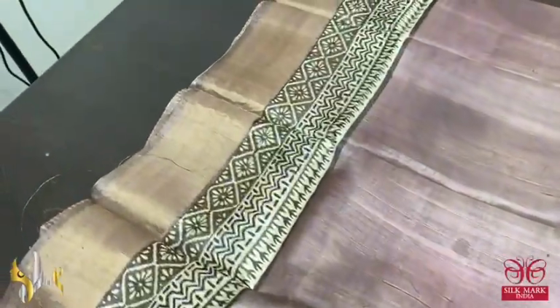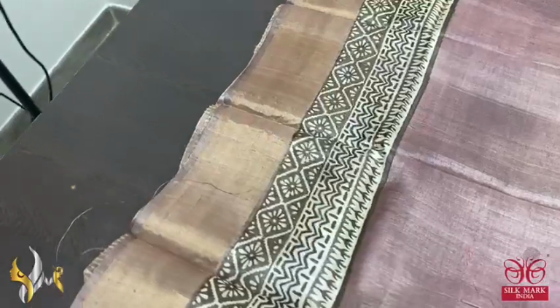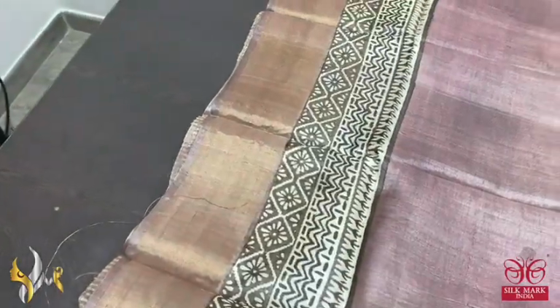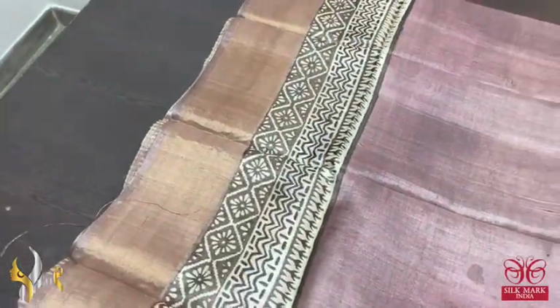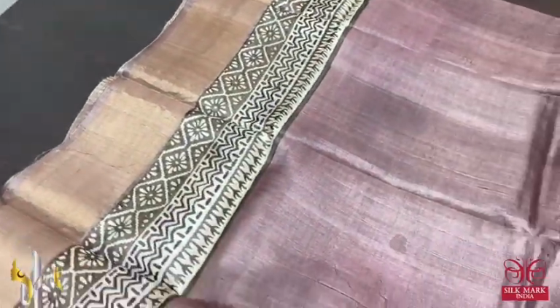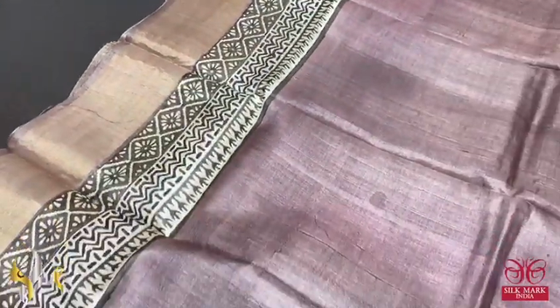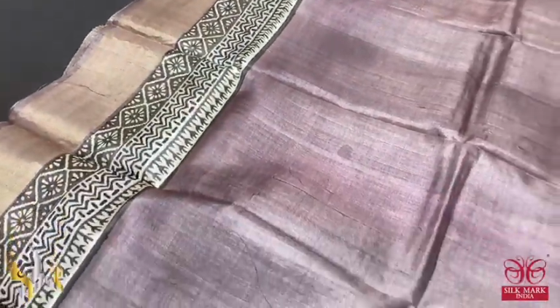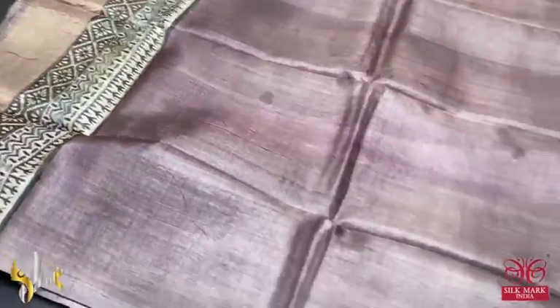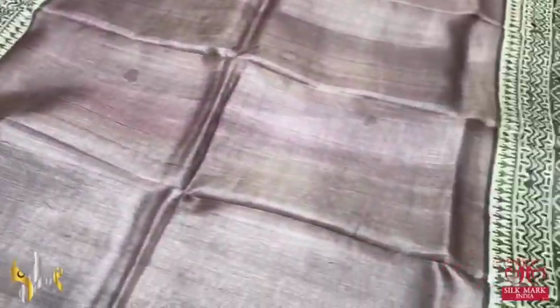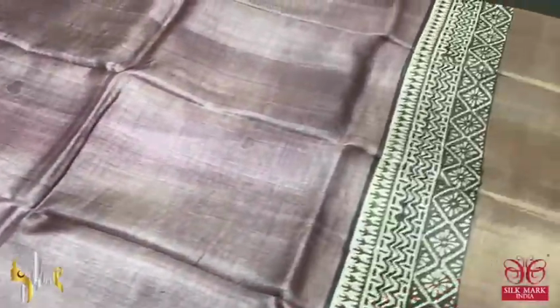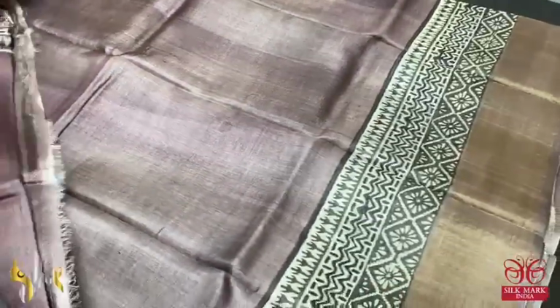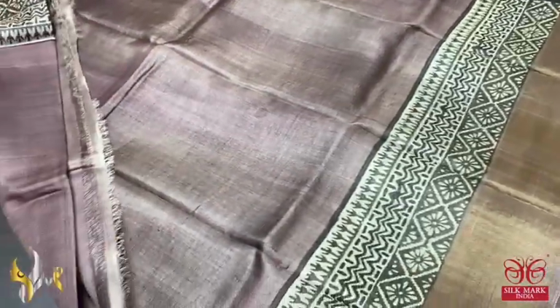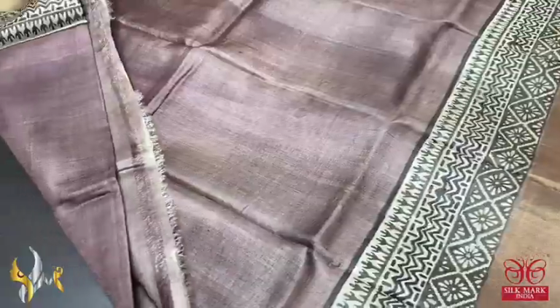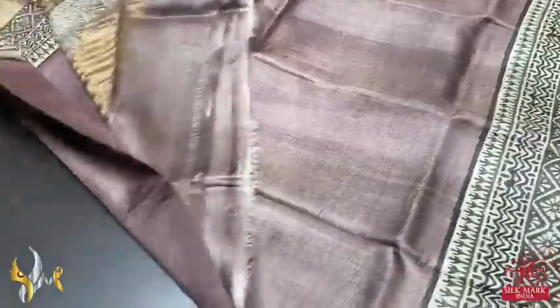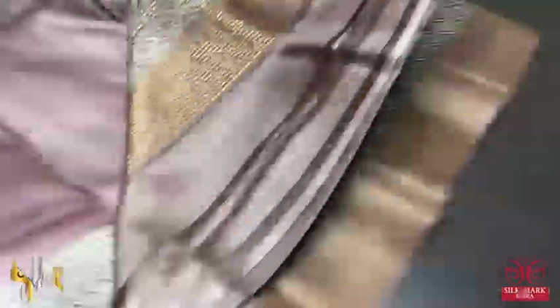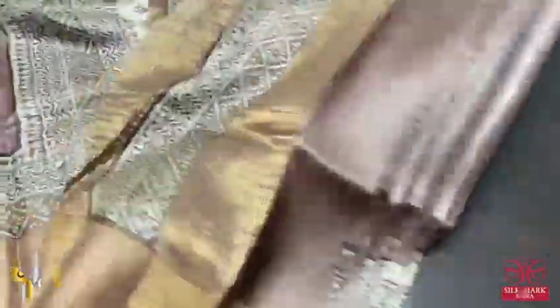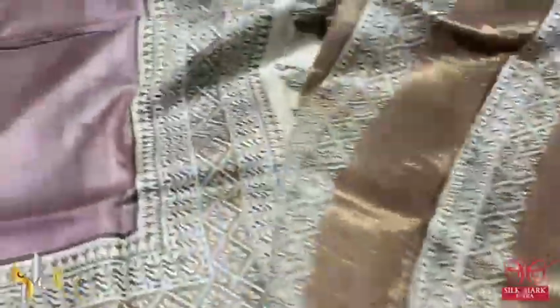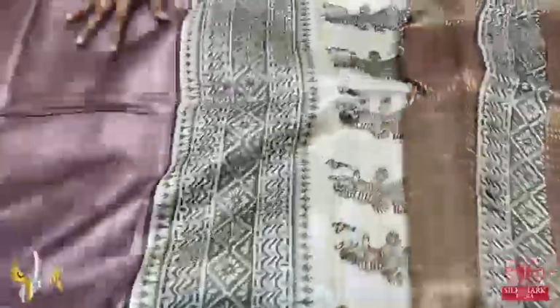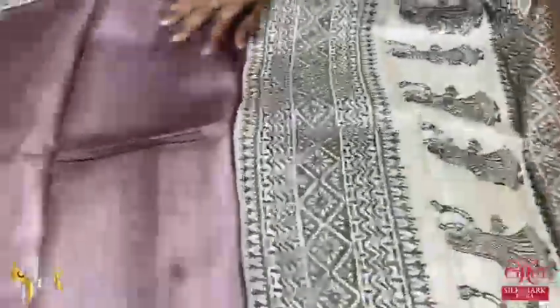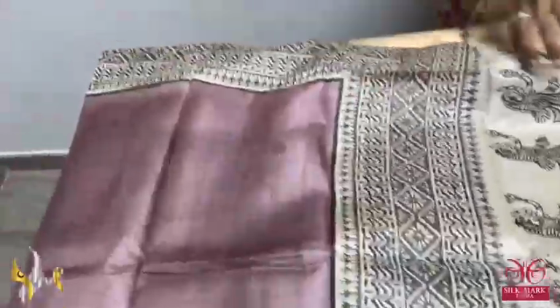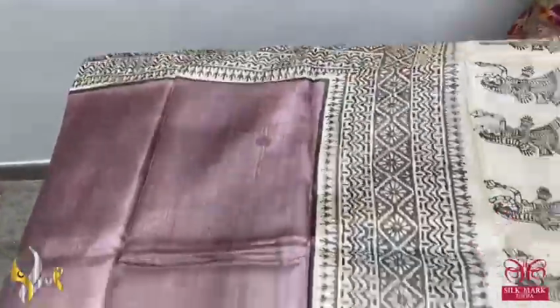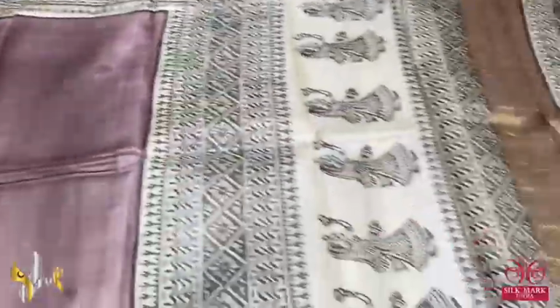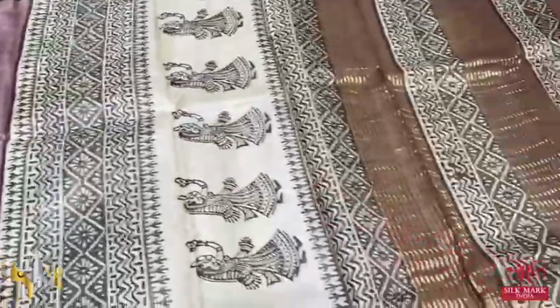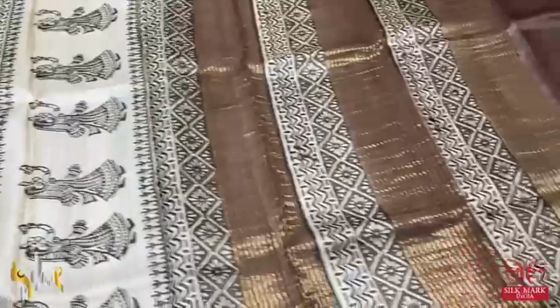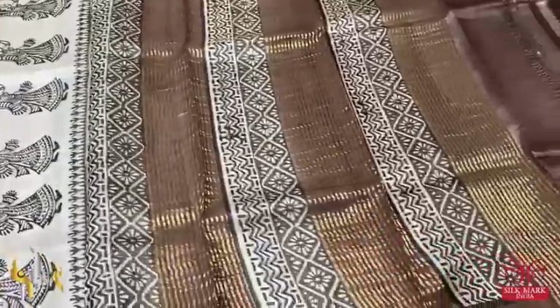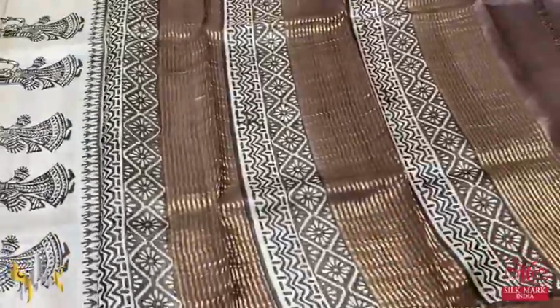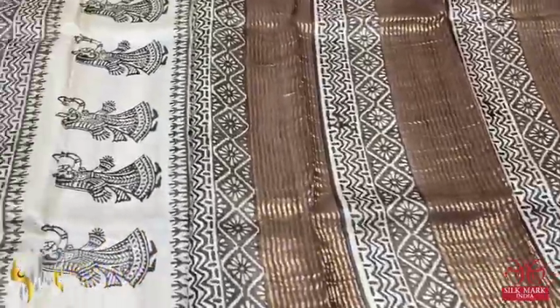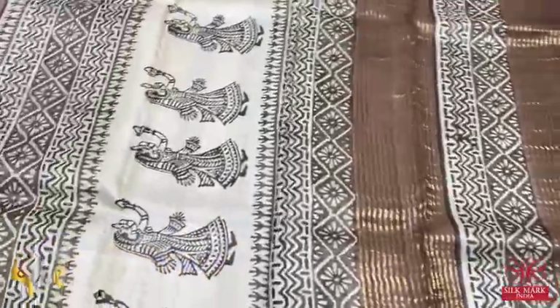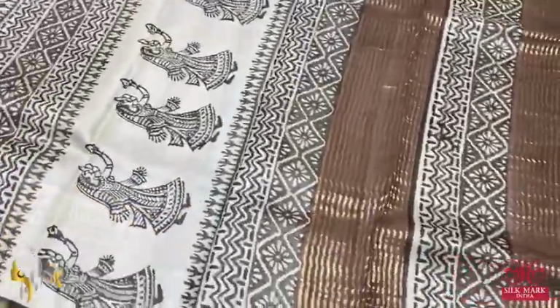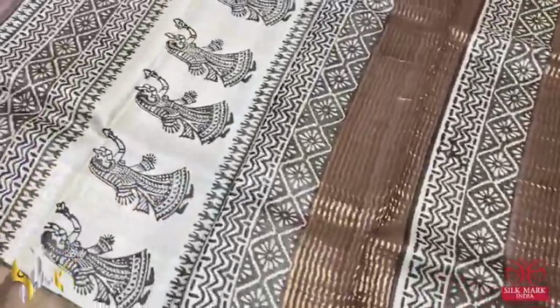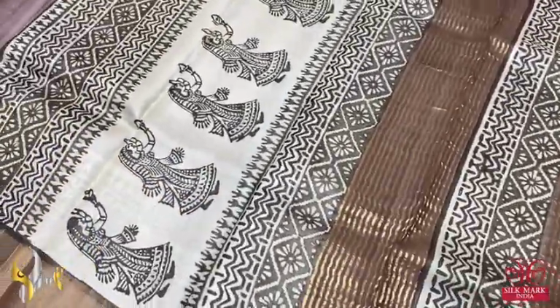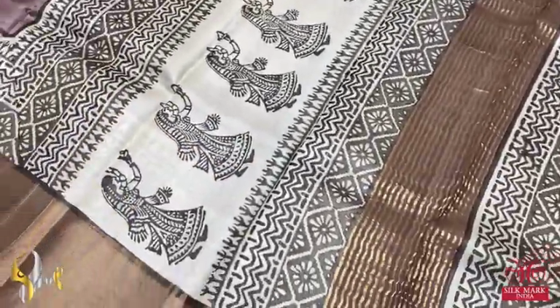Here we have a very different pastel brown color saree. Top and bottom alone we have prints, which is the horizontal printed design. The complete saree is in the same pattern, with the pallu also in a clean half-white base color with brown prints.